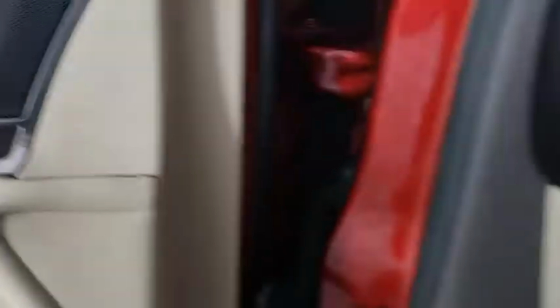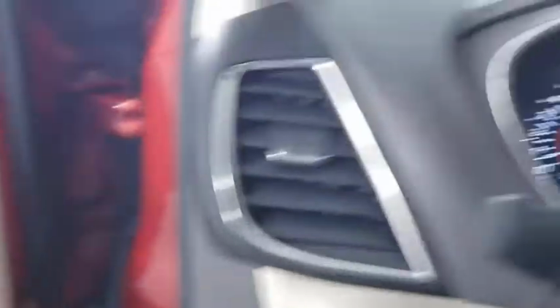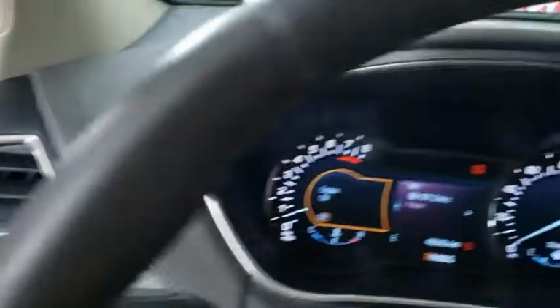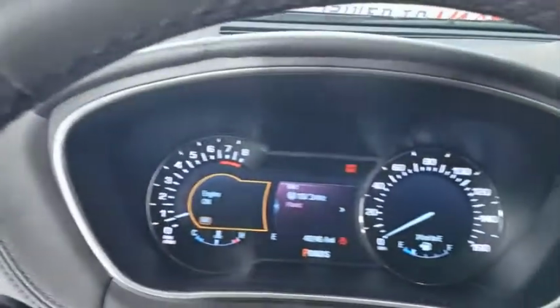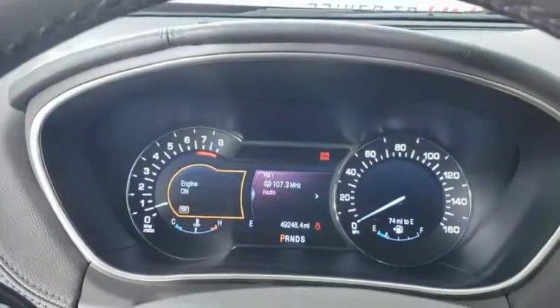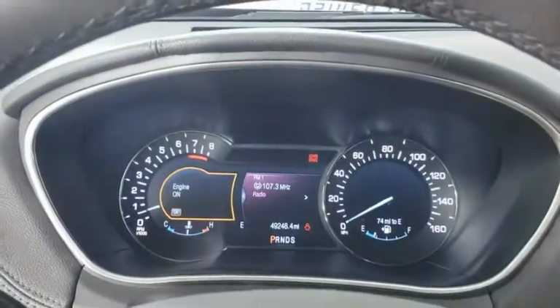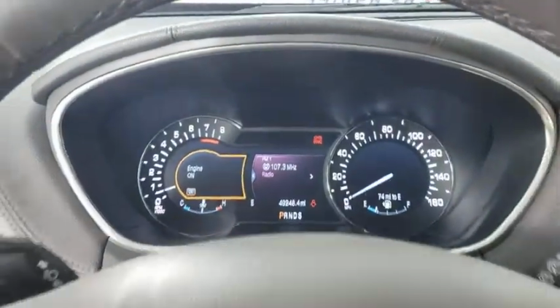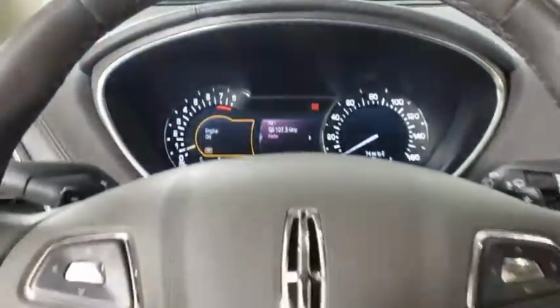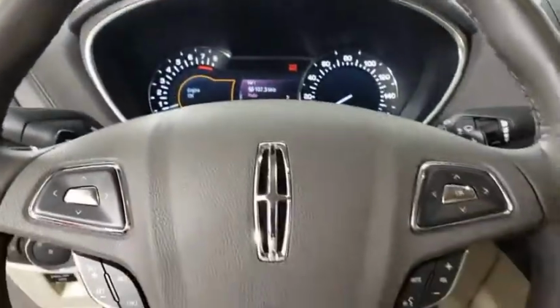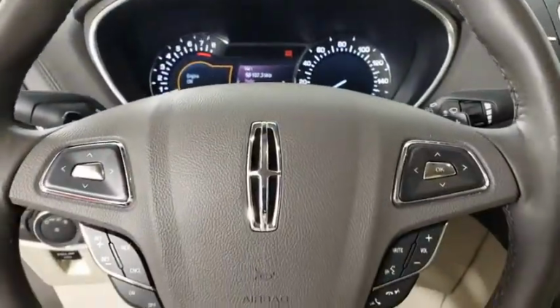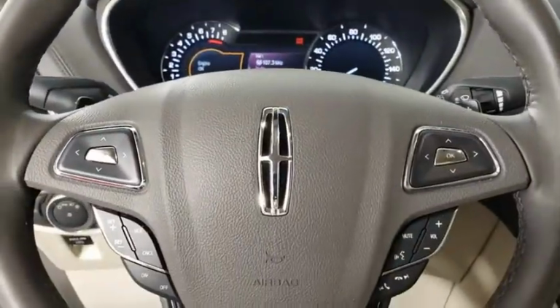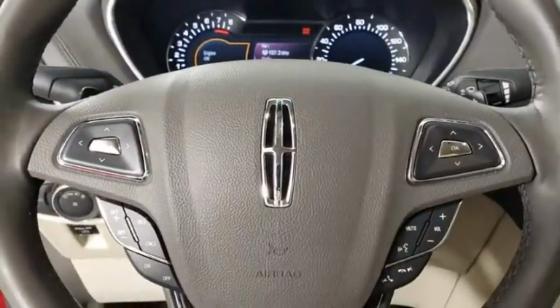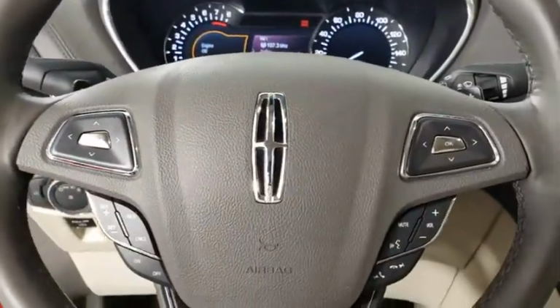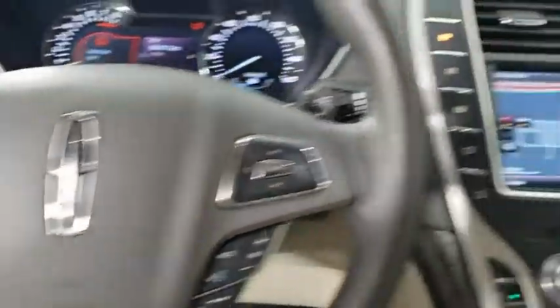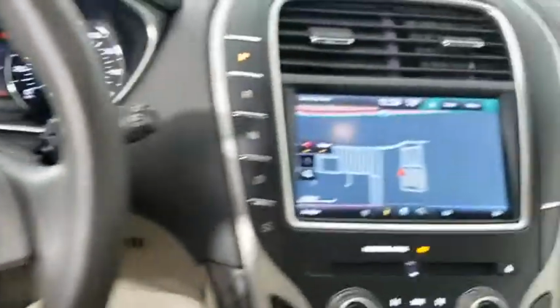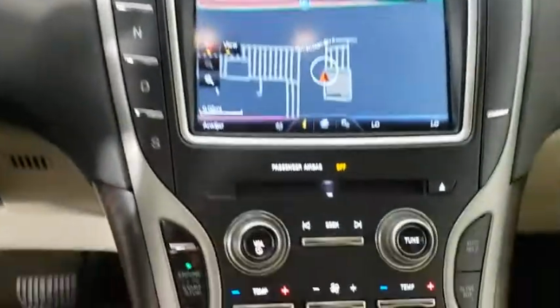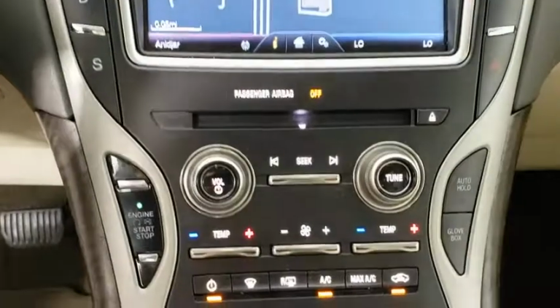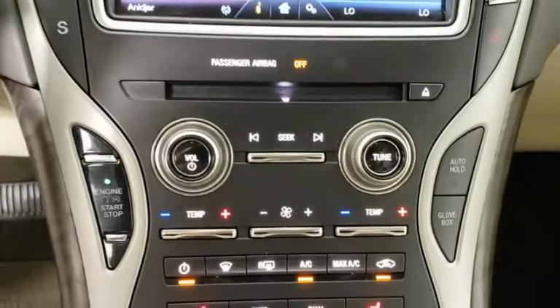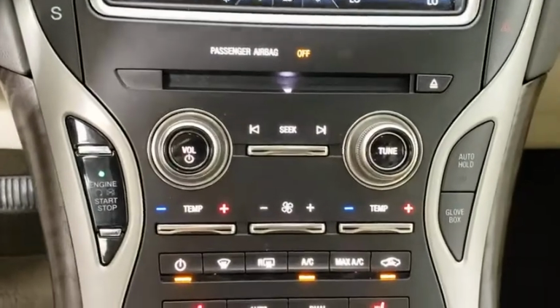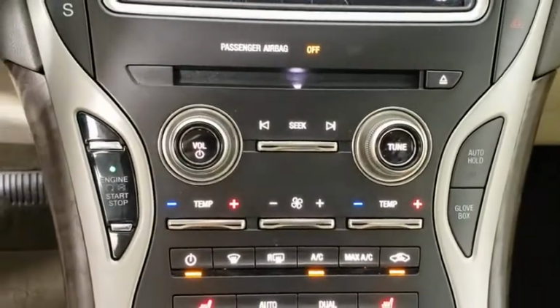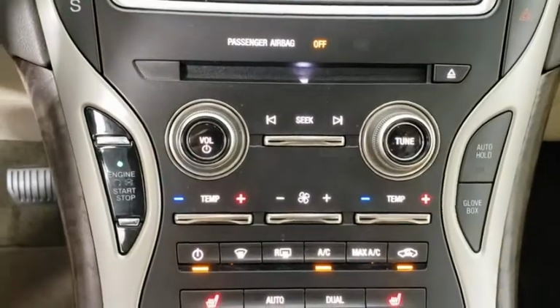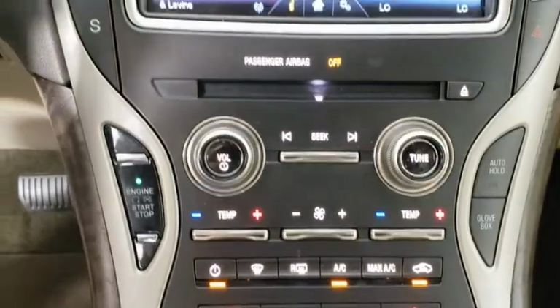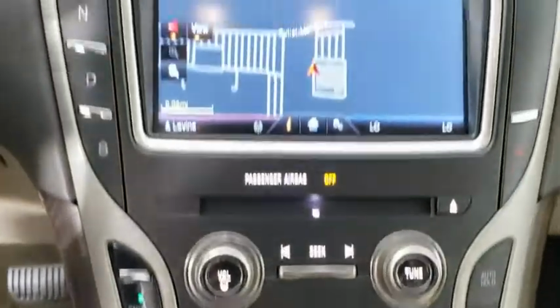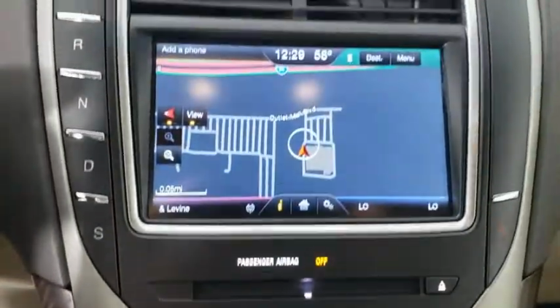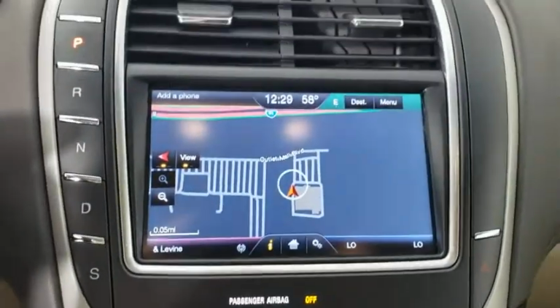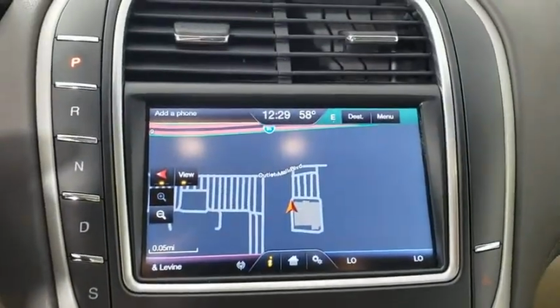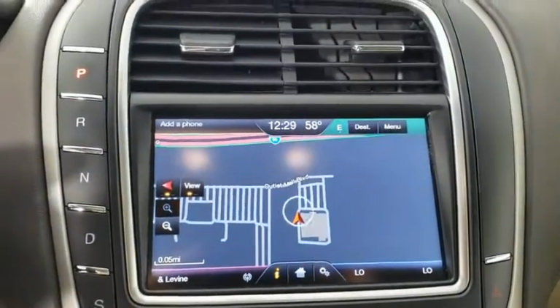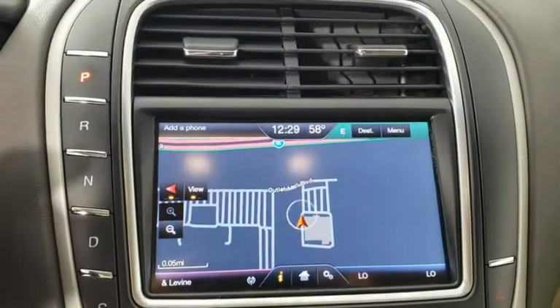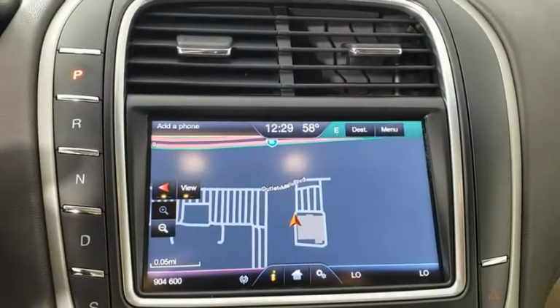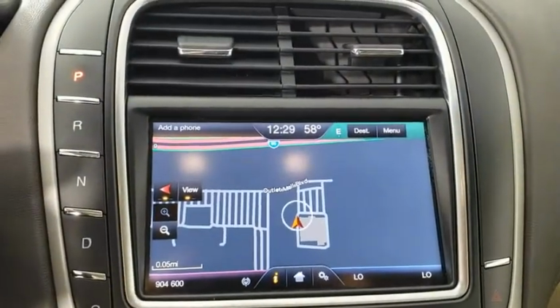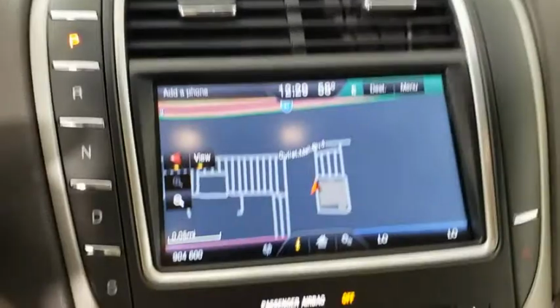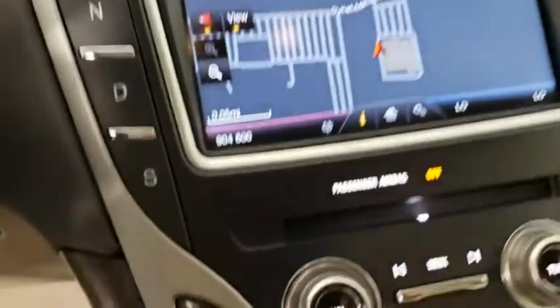Traction control, power passenger seat, power liftgate, dual airbags, power steering, alloy wheels, four-wheel disc brakes, active suspension system, CD player.